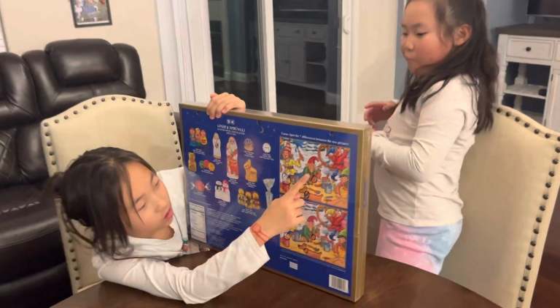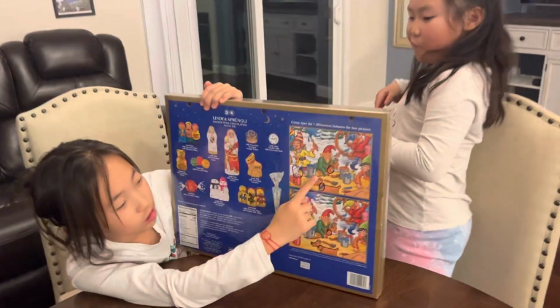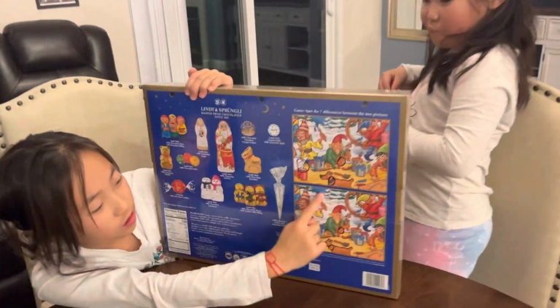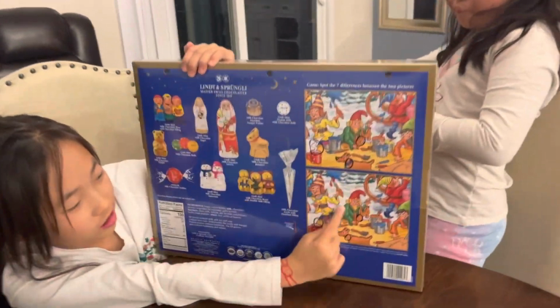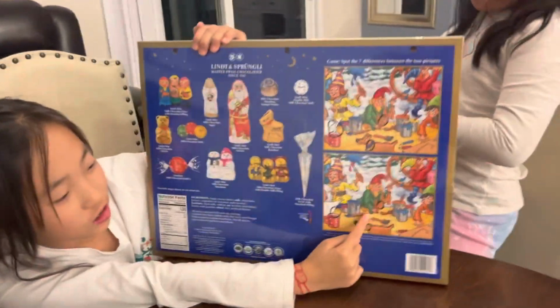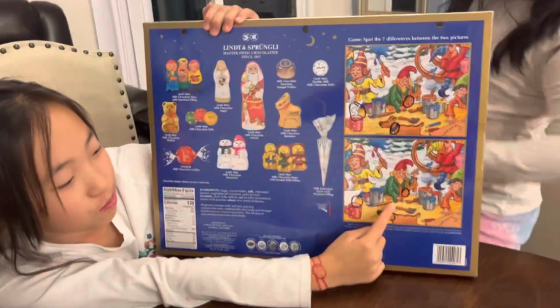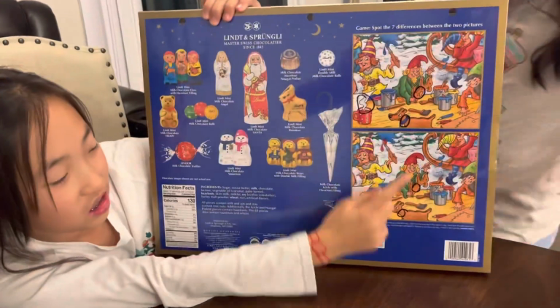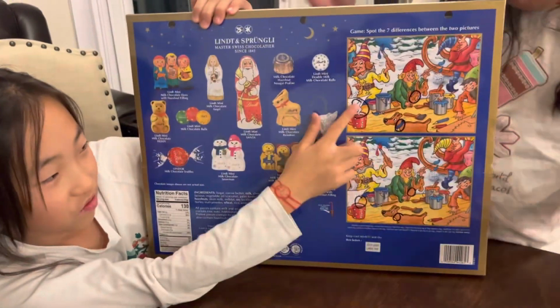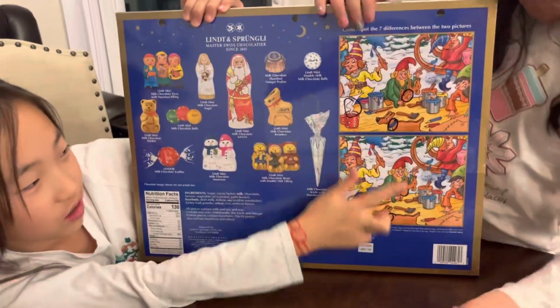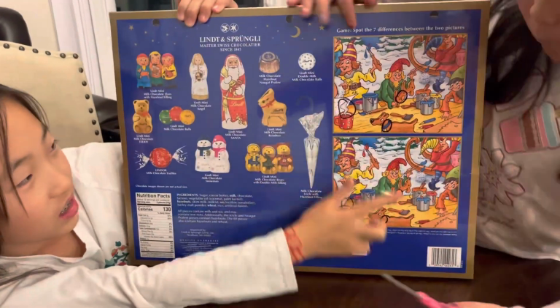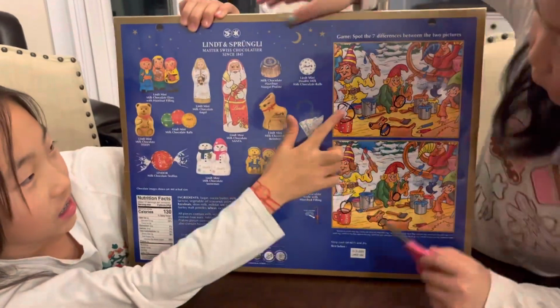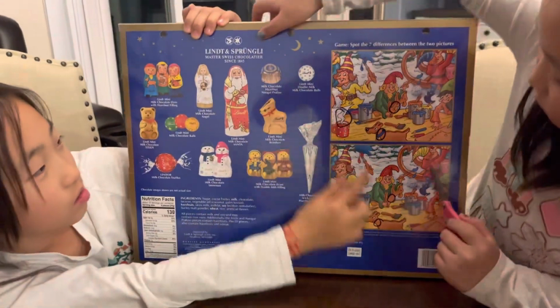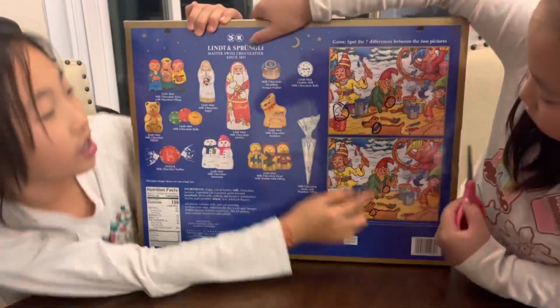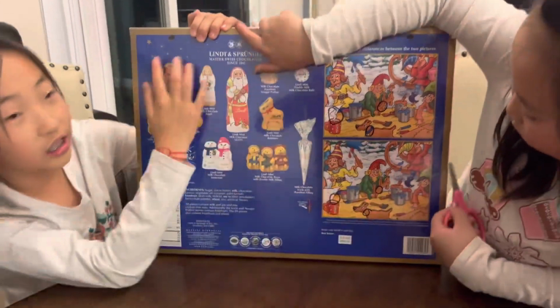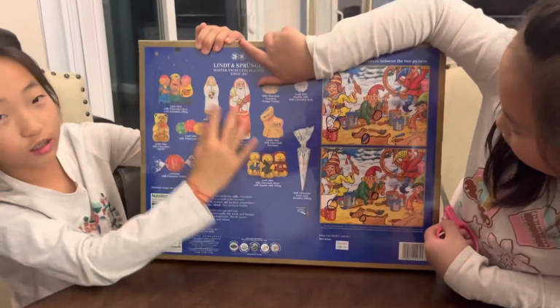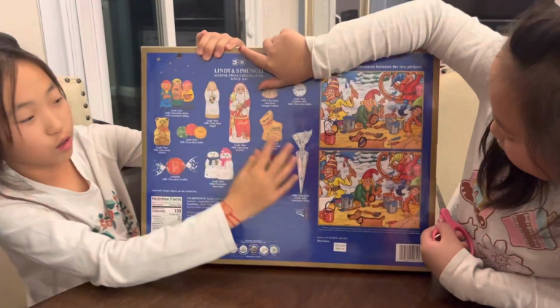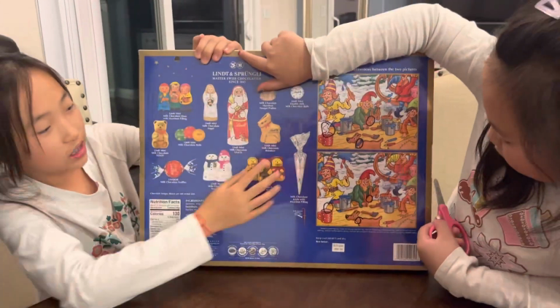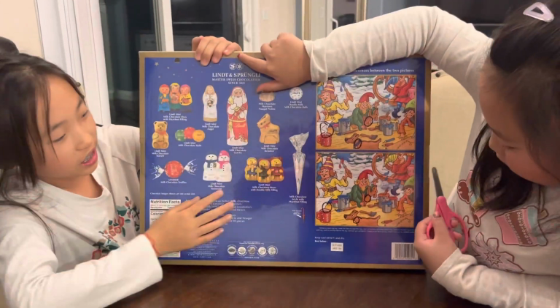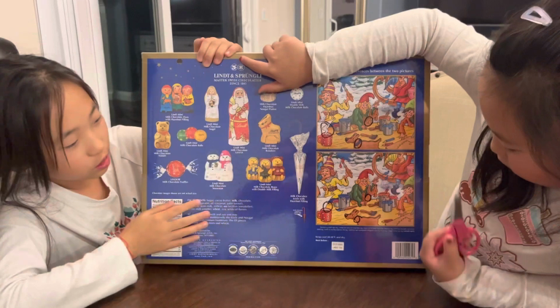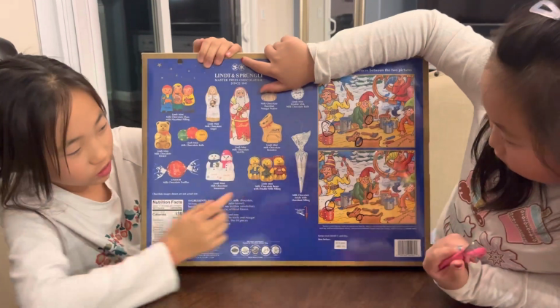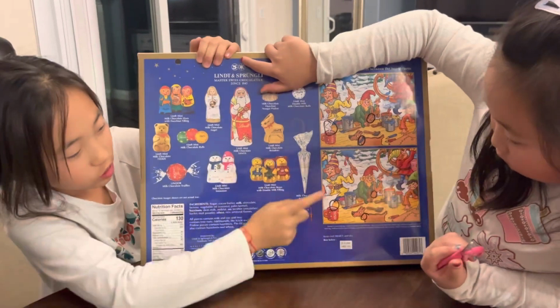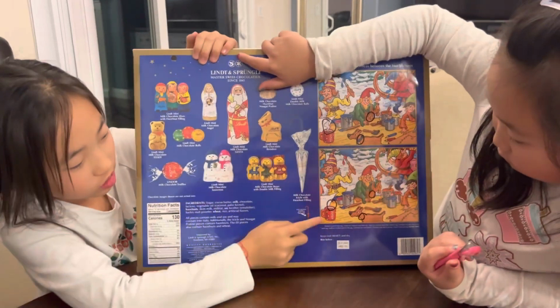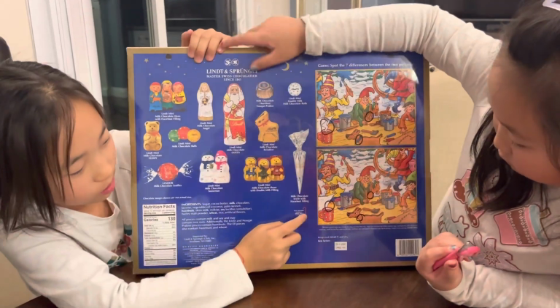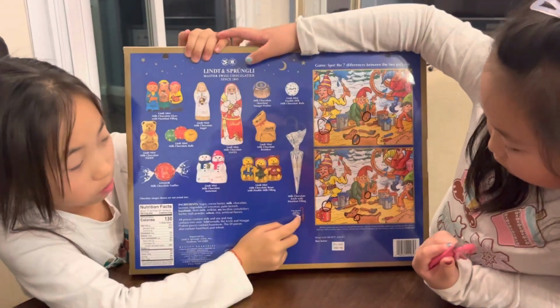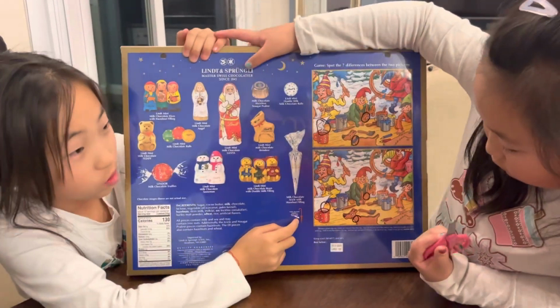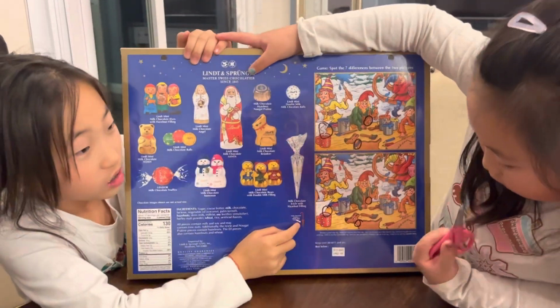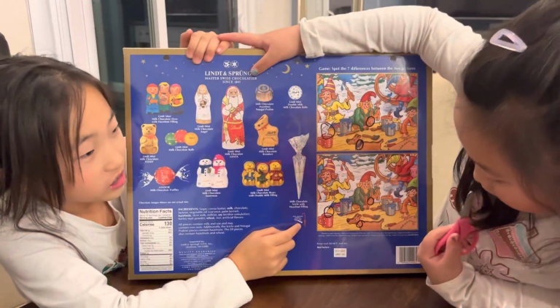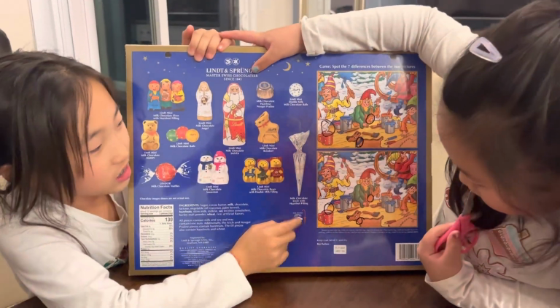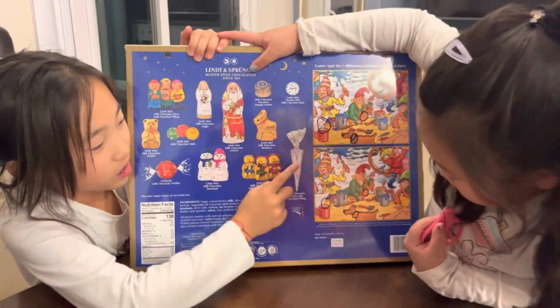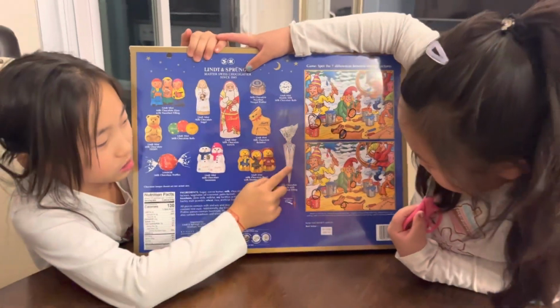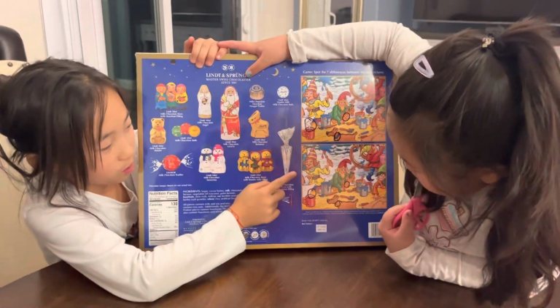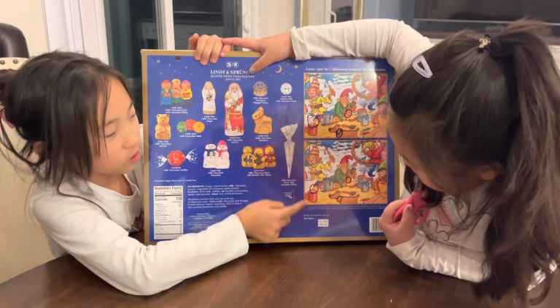There are also spots of difference that we kind of did a little bit. And it also includes a popsicle stick to make a popsicle.